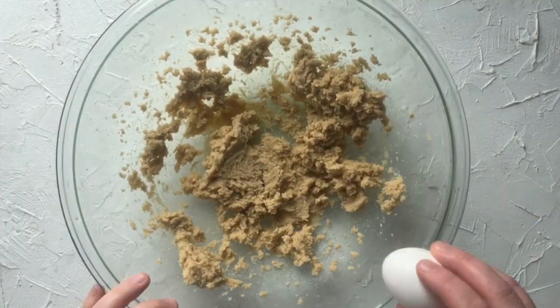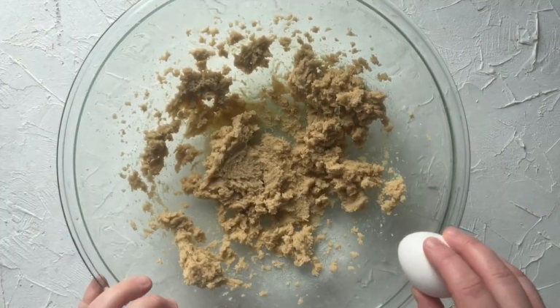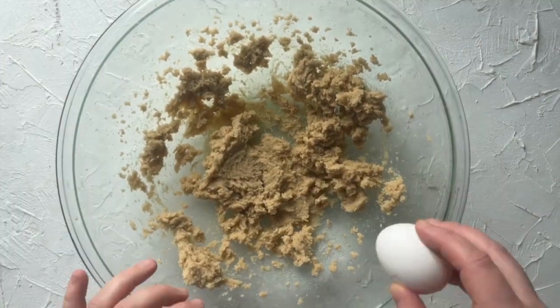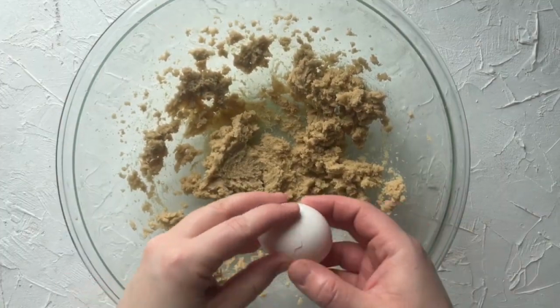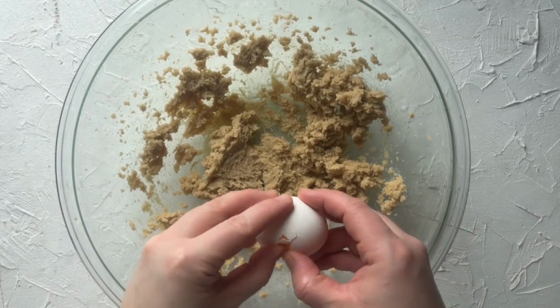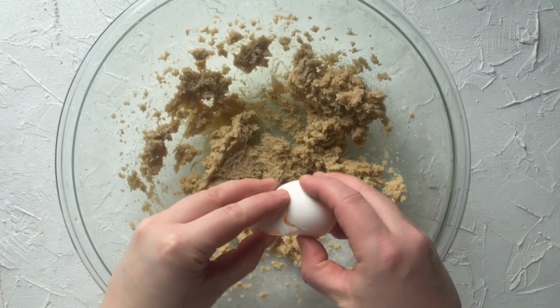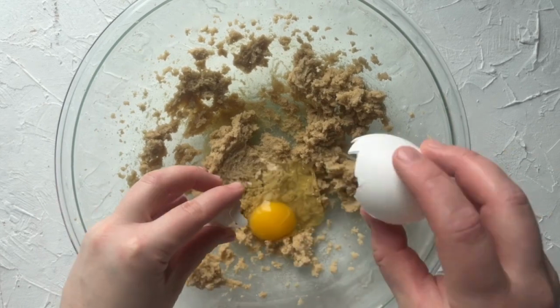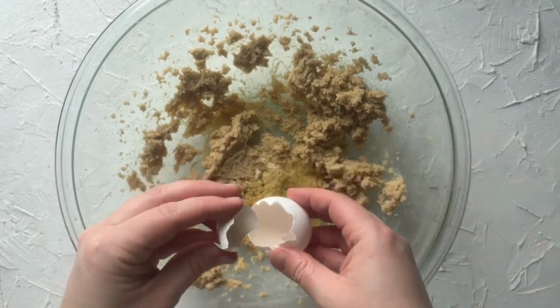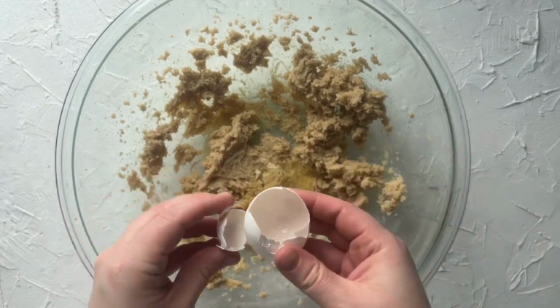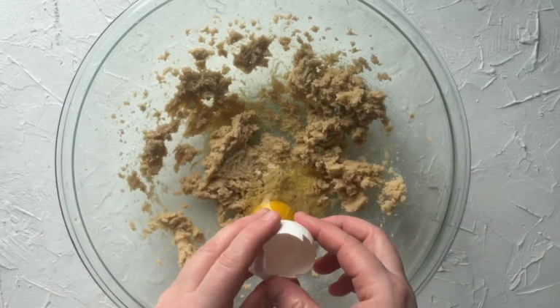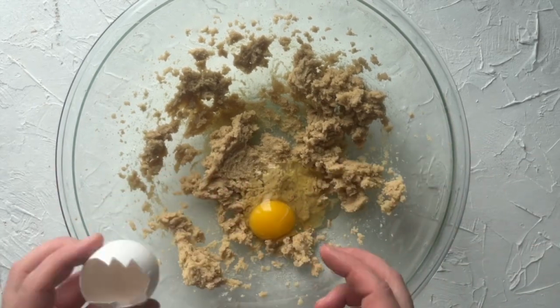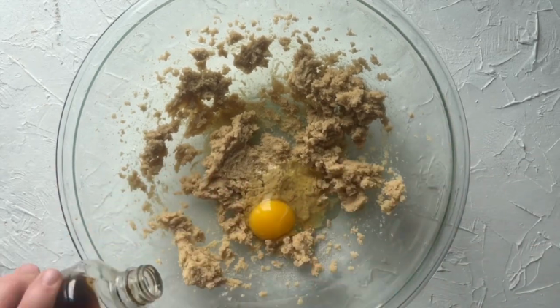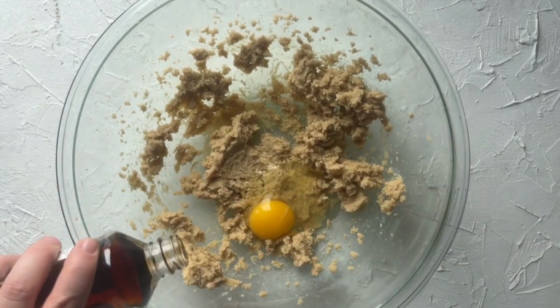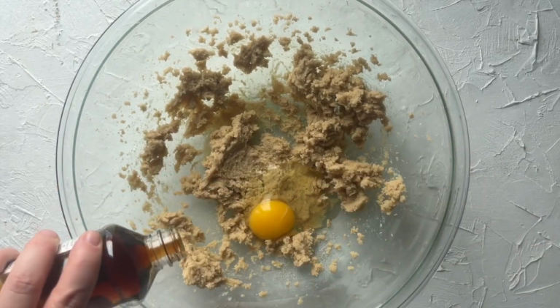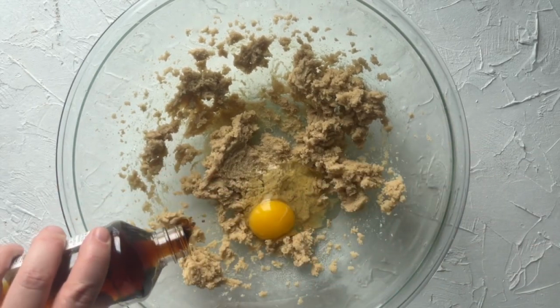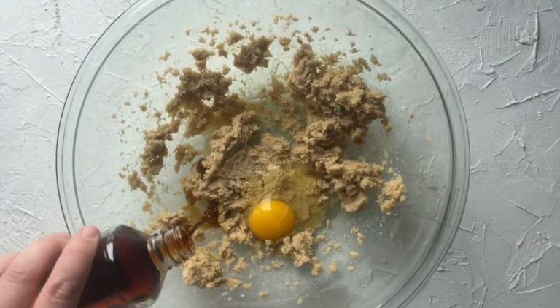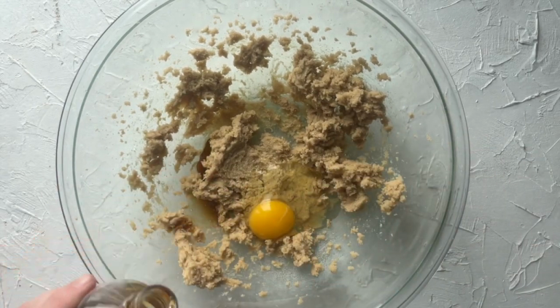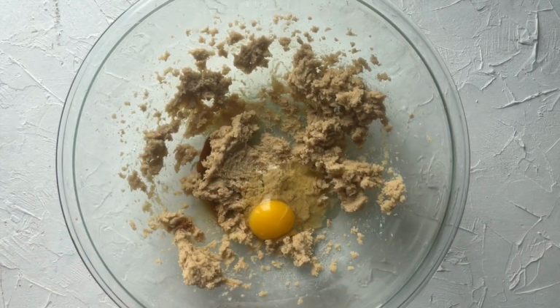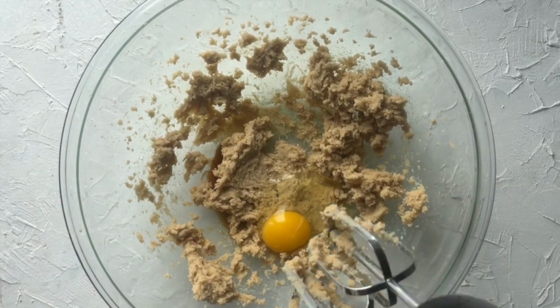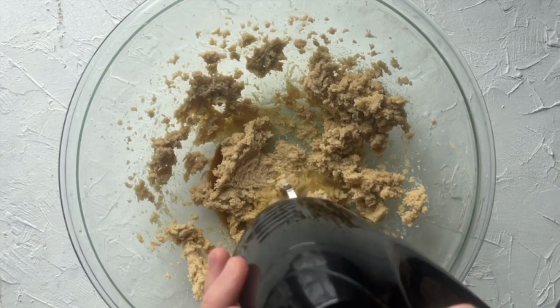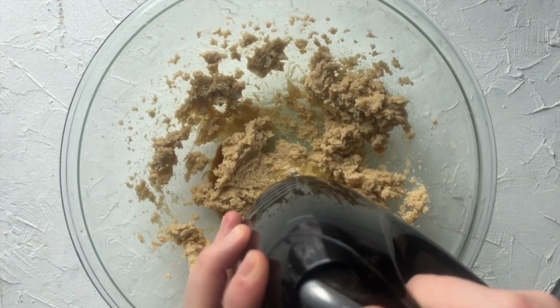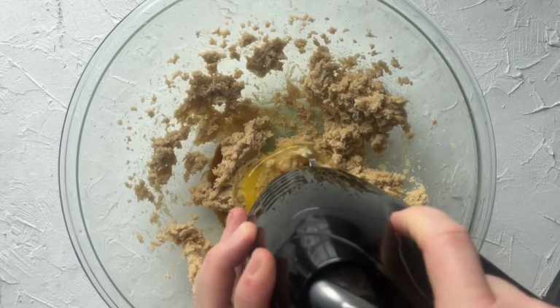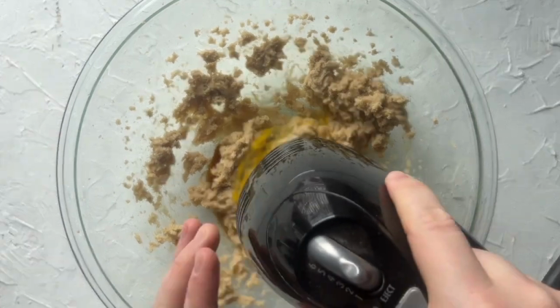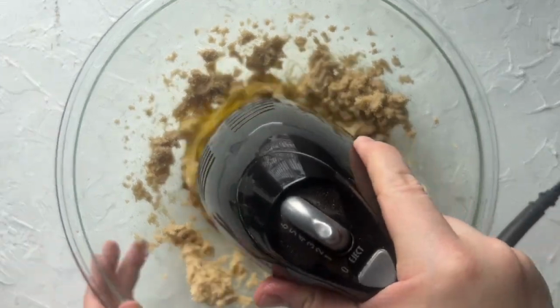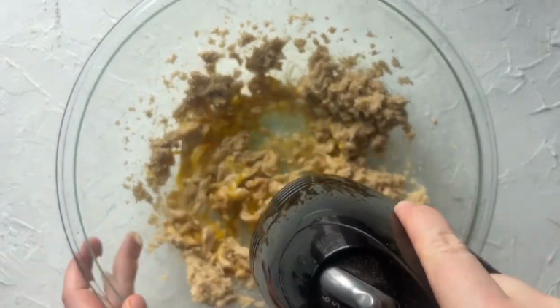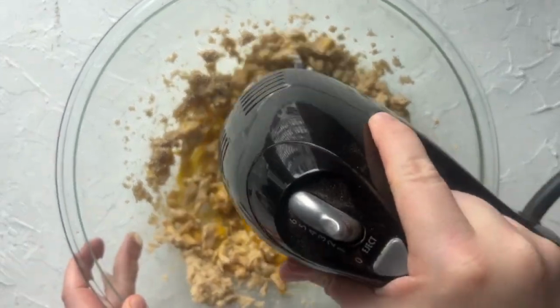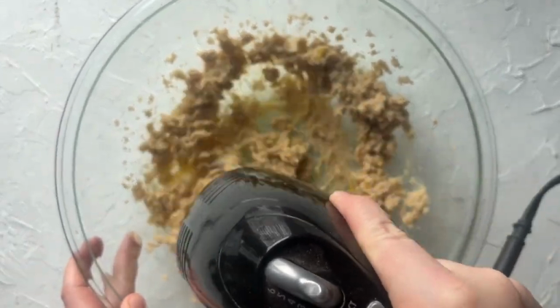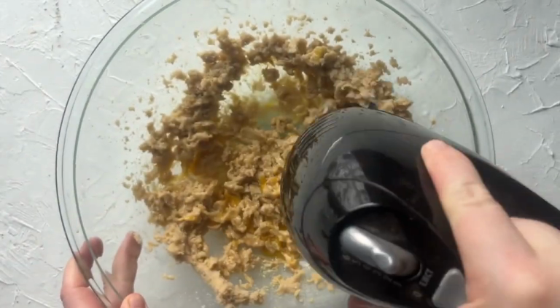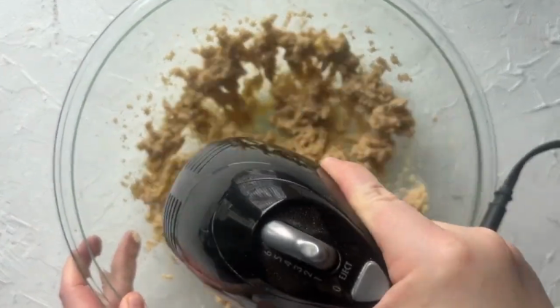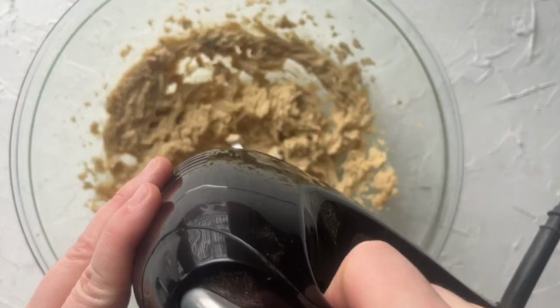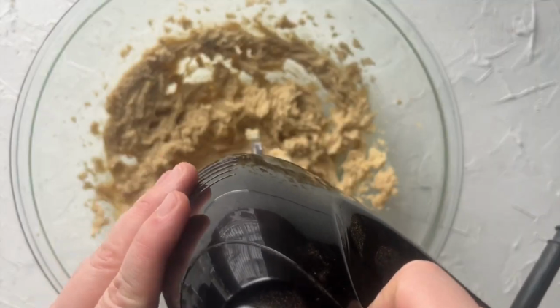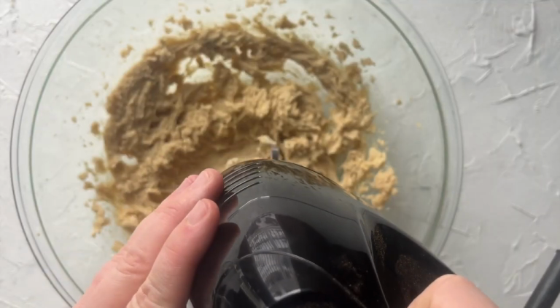Then we'll add one egg and one teaspoon of vanilla extract. Beat this mixture until it is nice and fluffy, about 30 seconds to a minute.